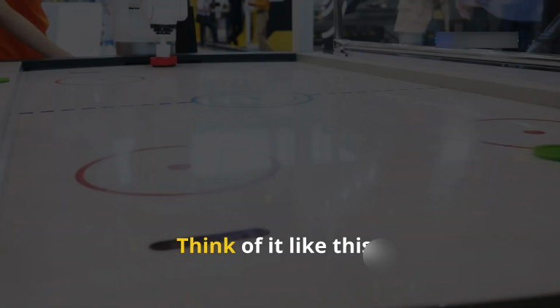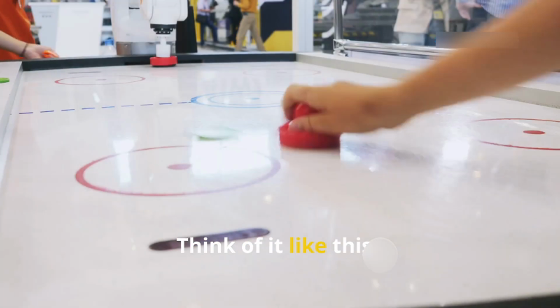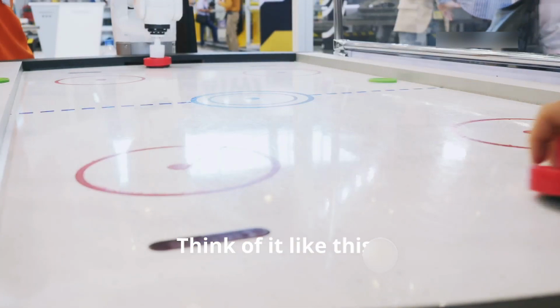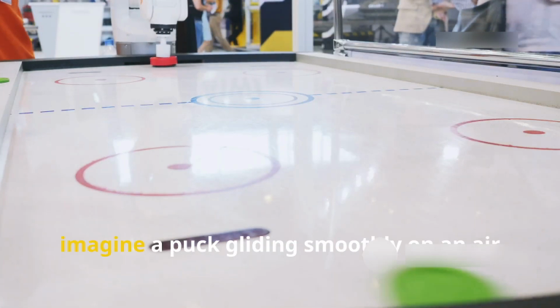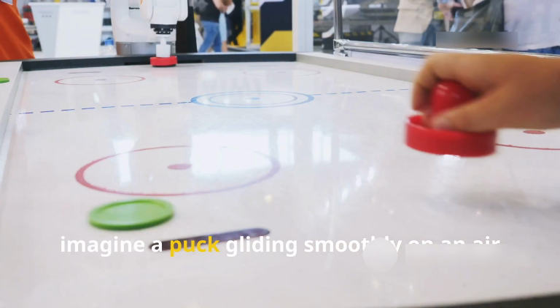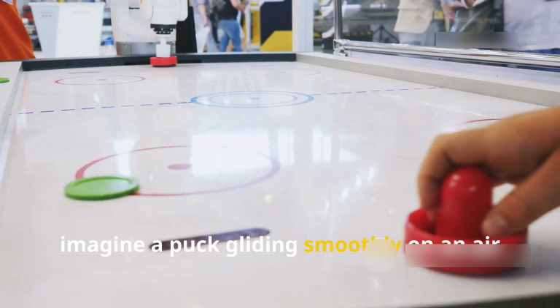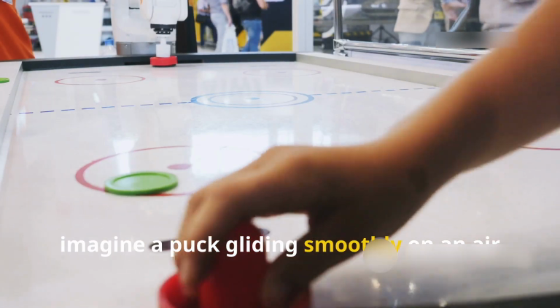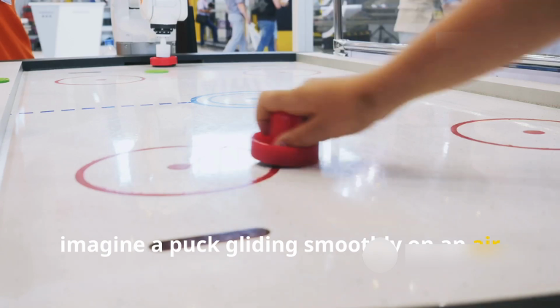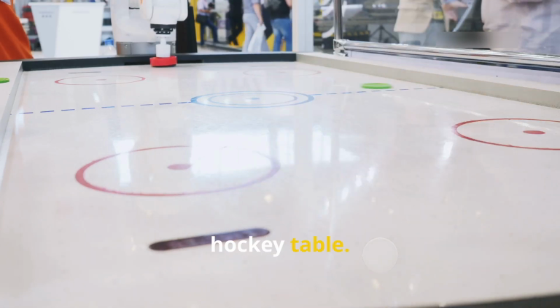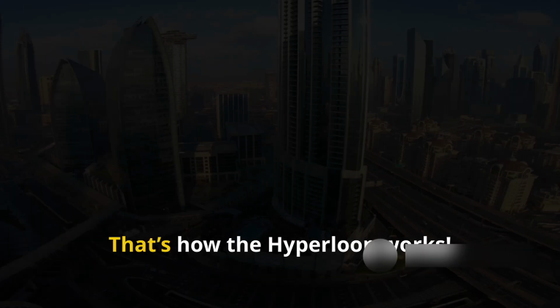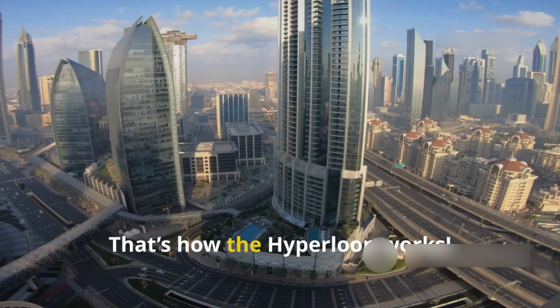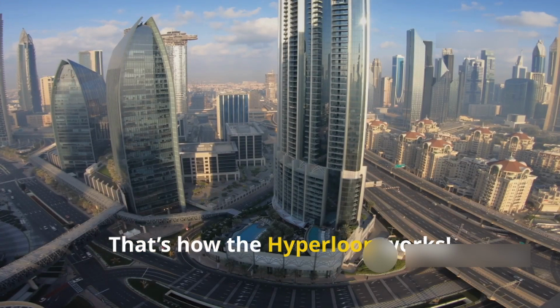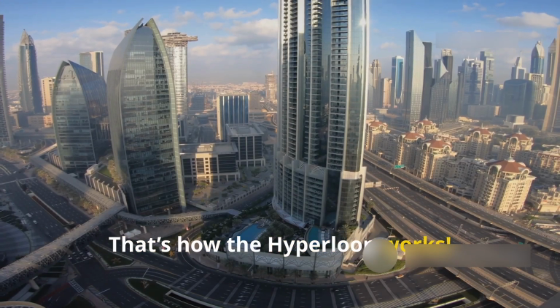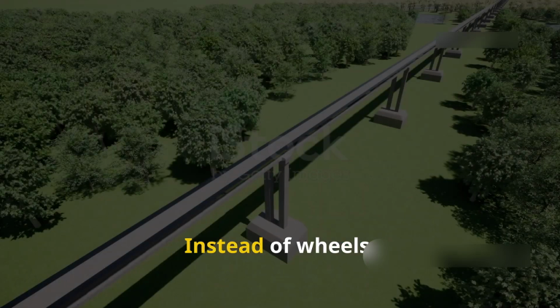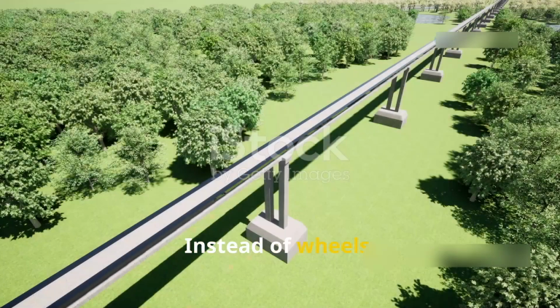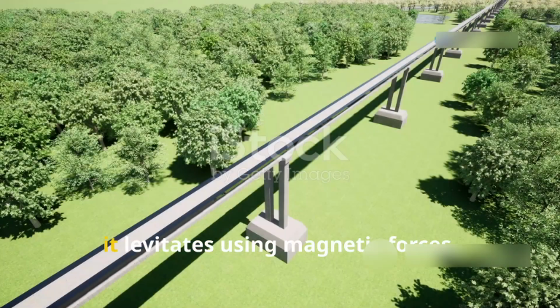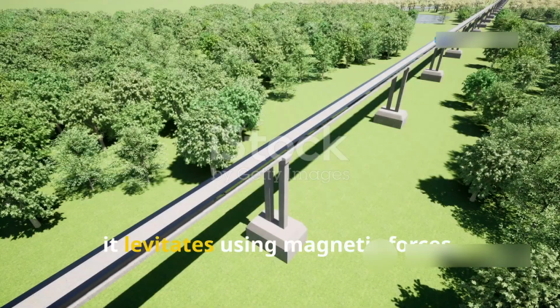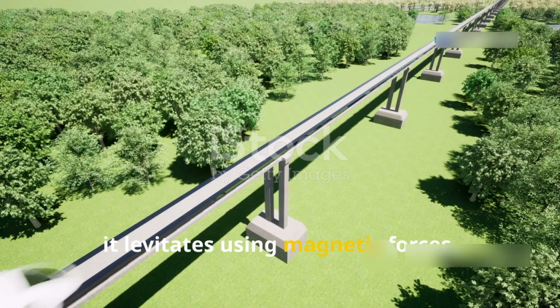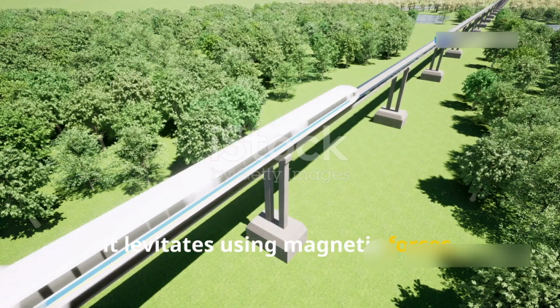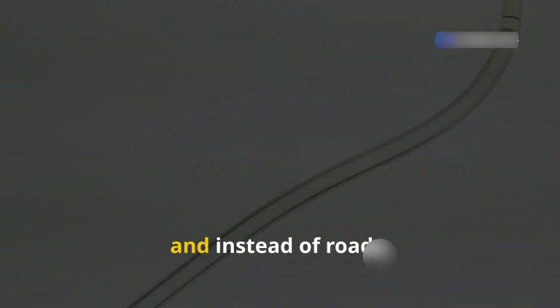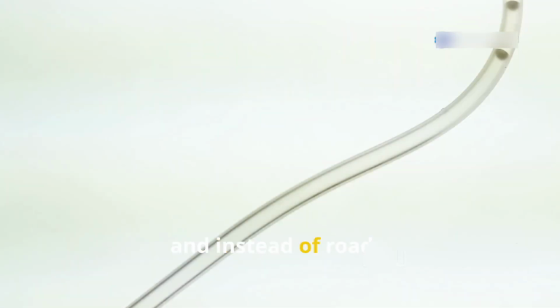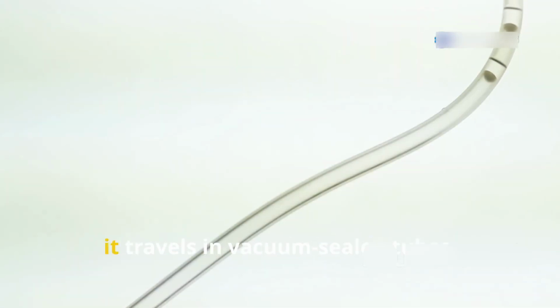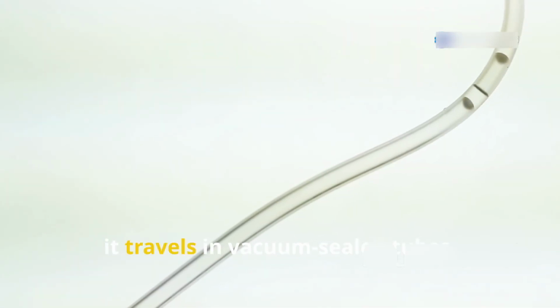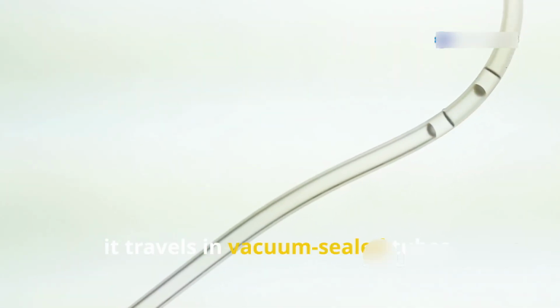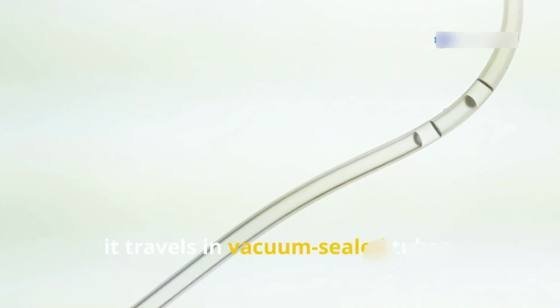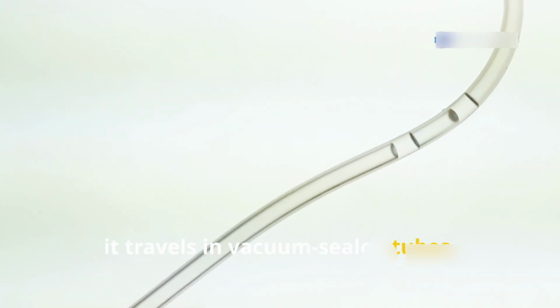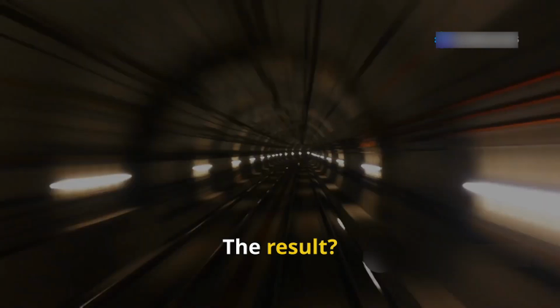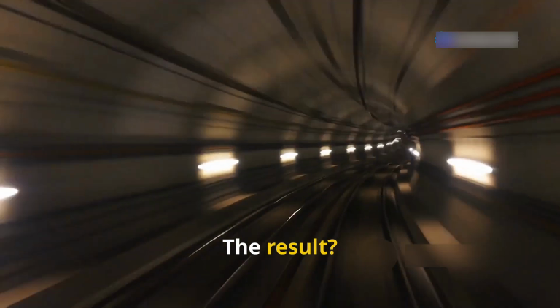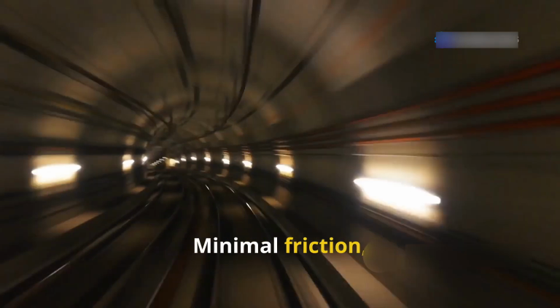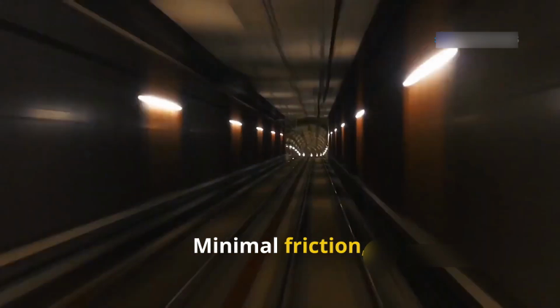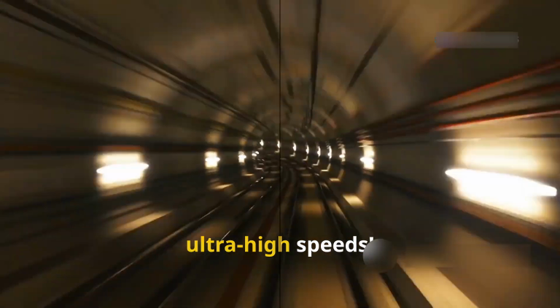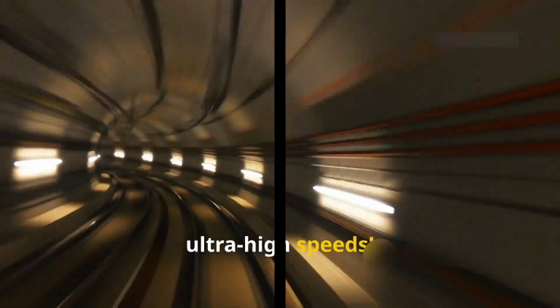Think of it like this: imagine a puck gliding smoothly on an air hockey table. That's how the Hyperloop works. Instead of wheels, it levitates using magnetic forces. And instead of roads, it travels in vacuum-sealed tubes. The result? Minimal friction. Ultra-high speeds.